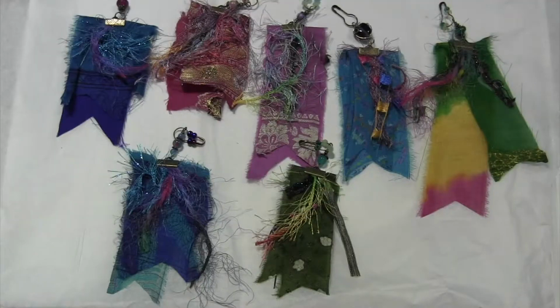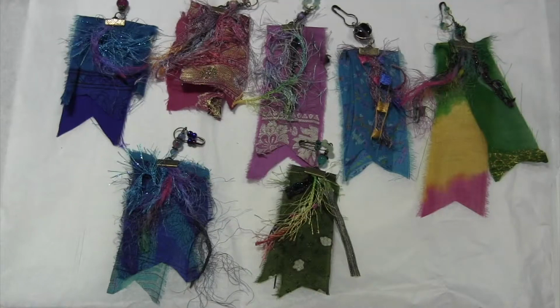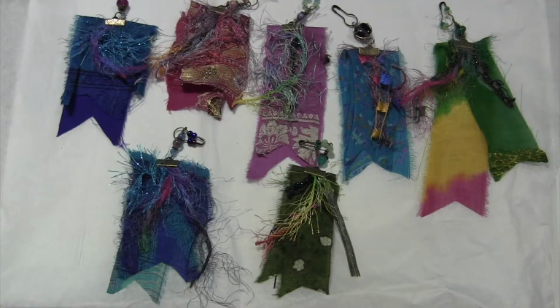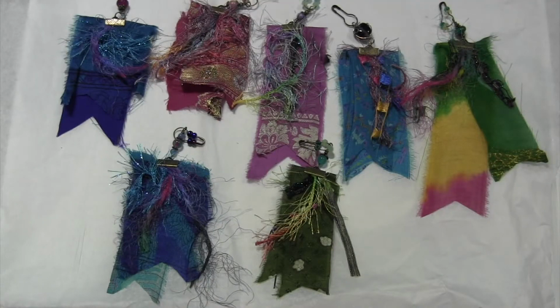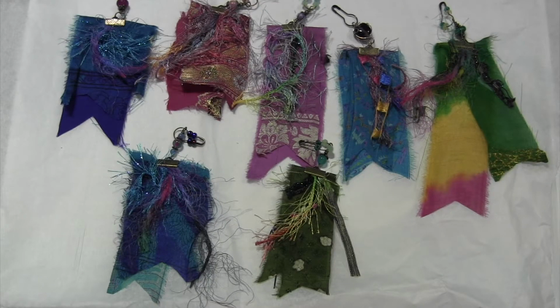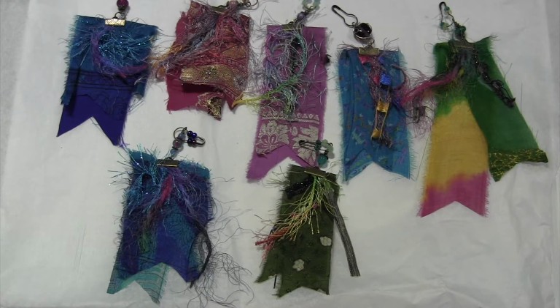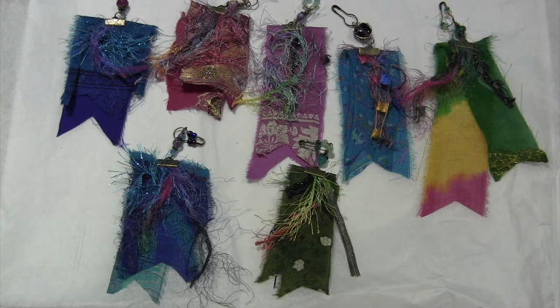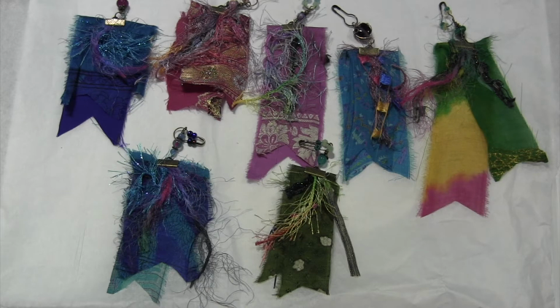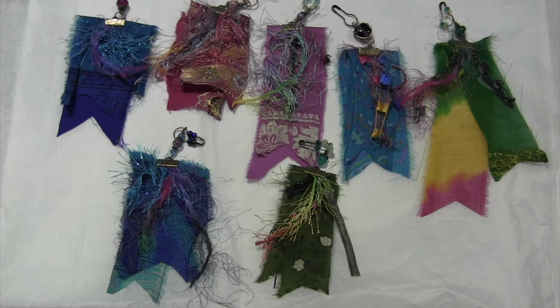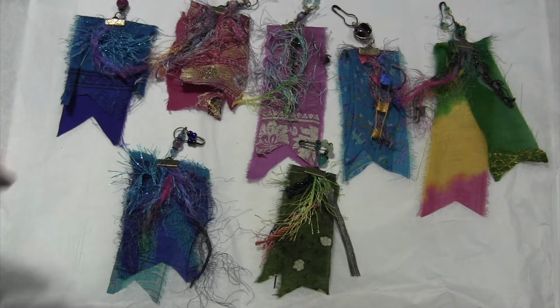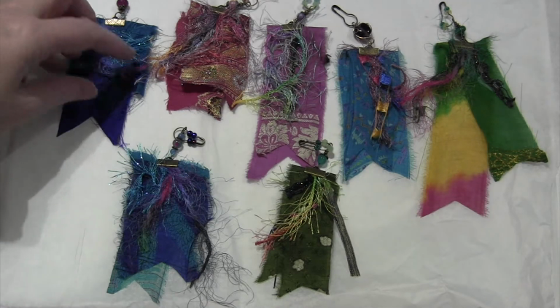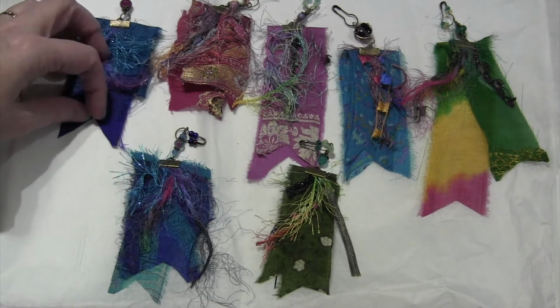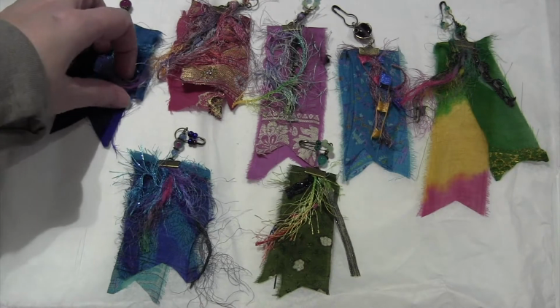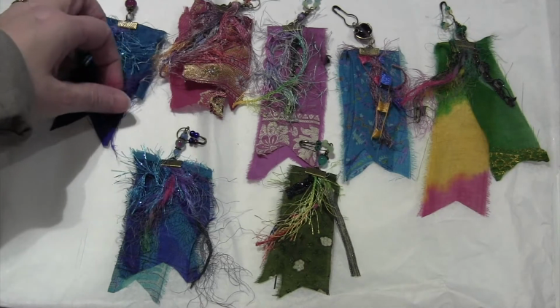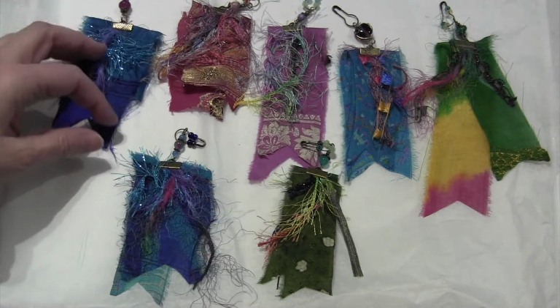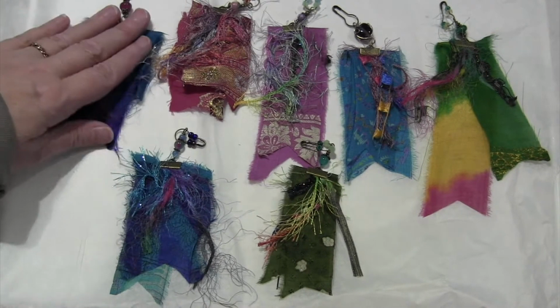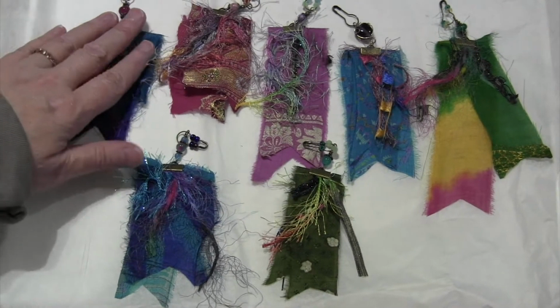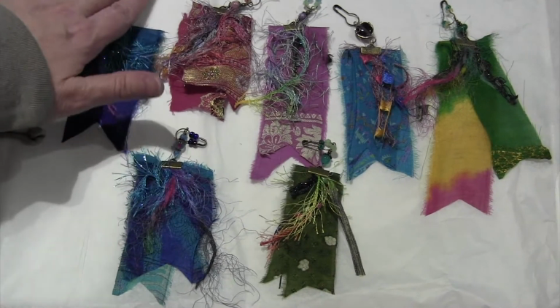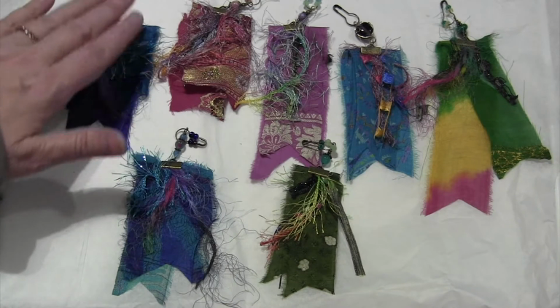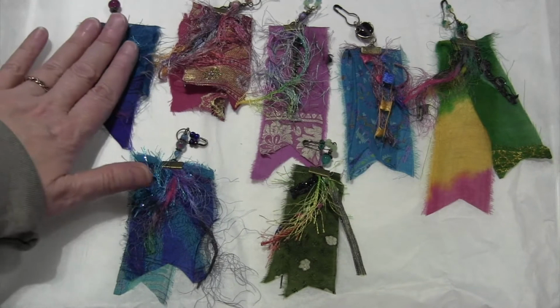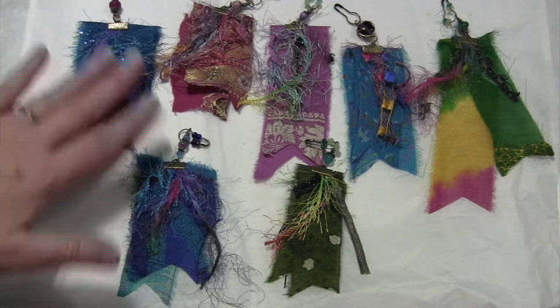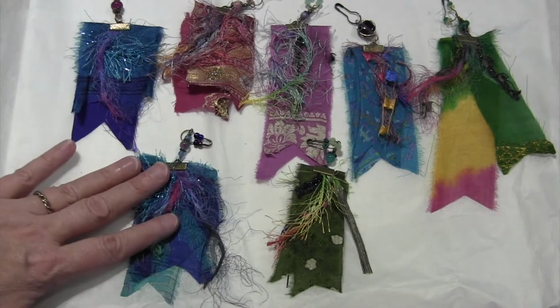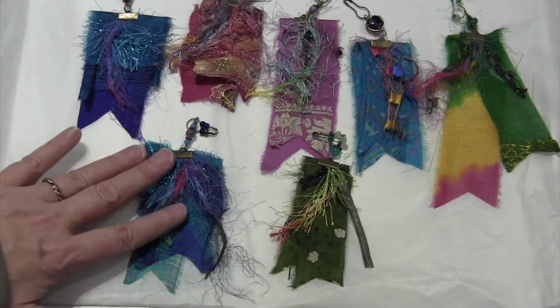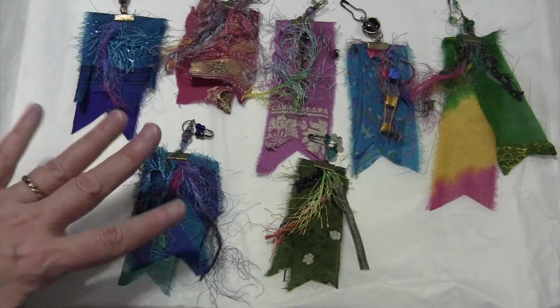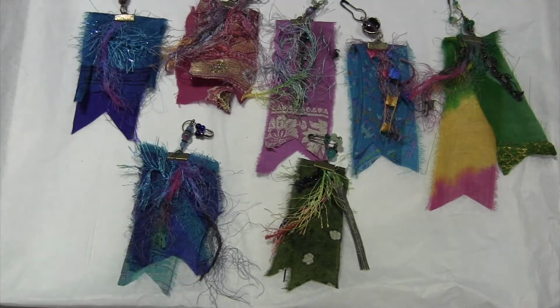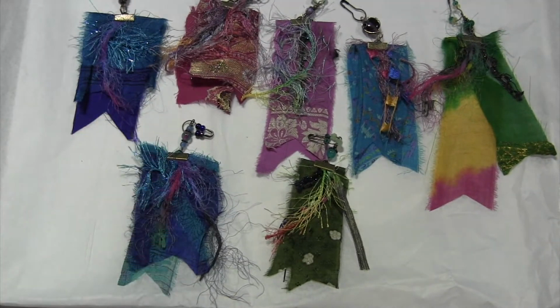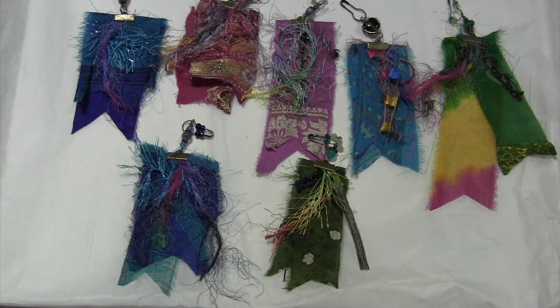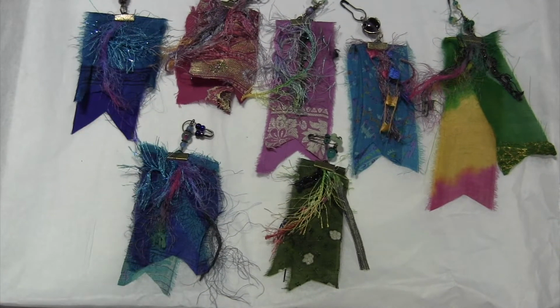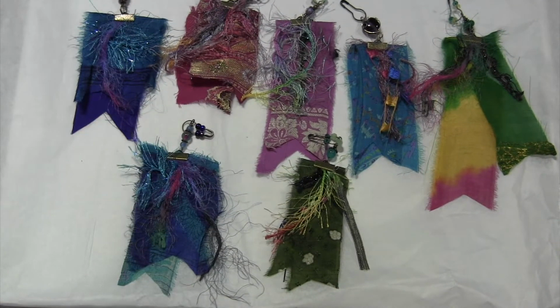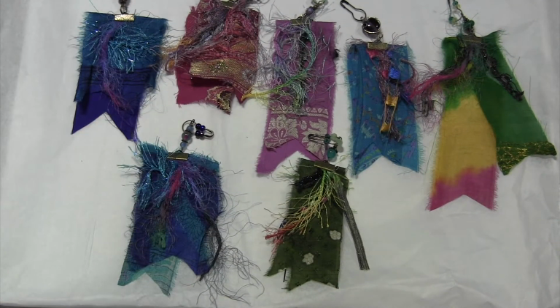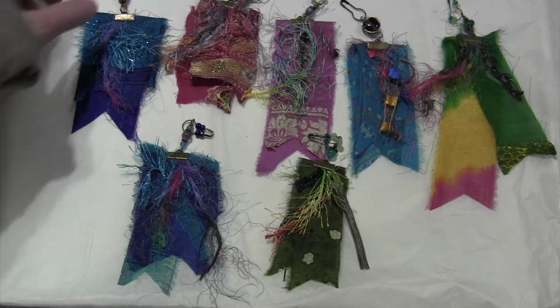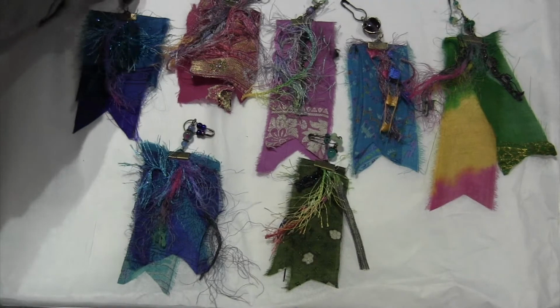Hey peeps, Candice here with Cam's Only One Life with a little show-and-tell. I made these little boho tassels to go on my journals and I also have a little crafting tip.